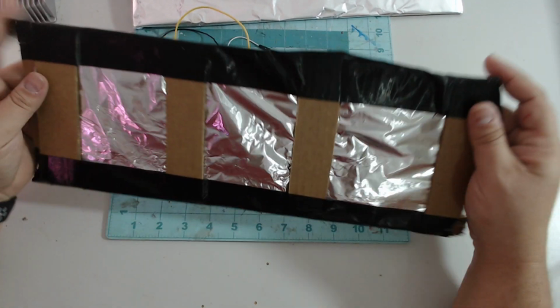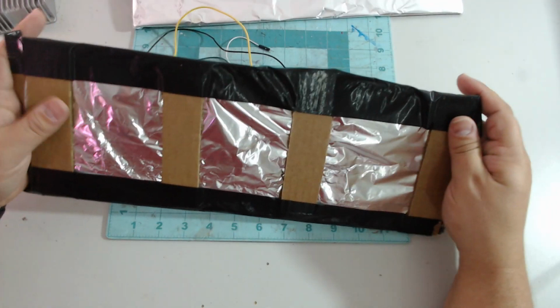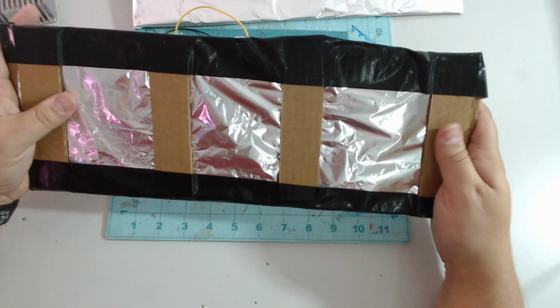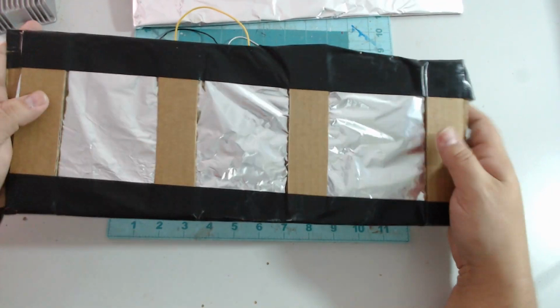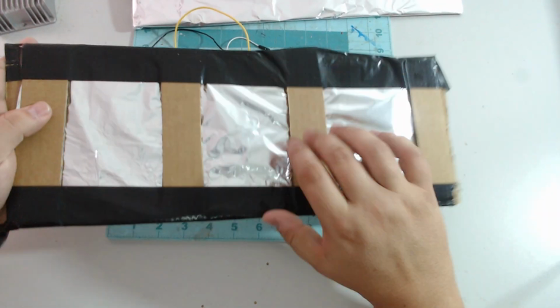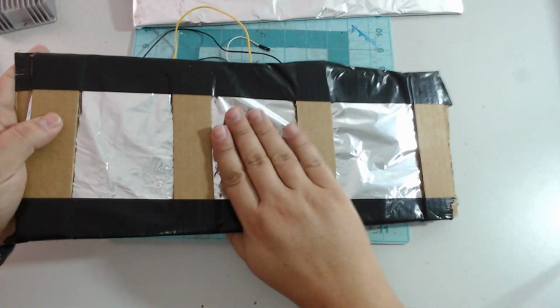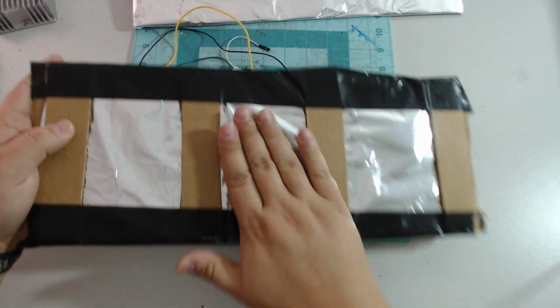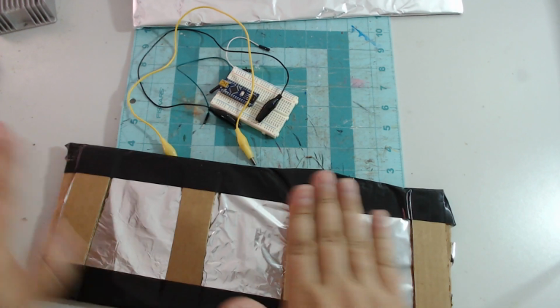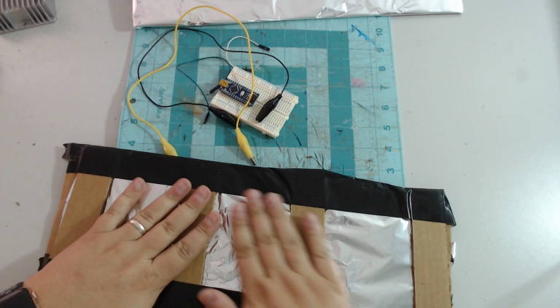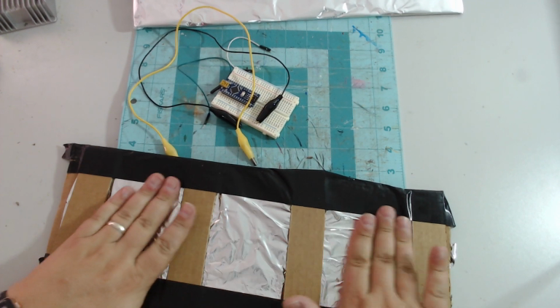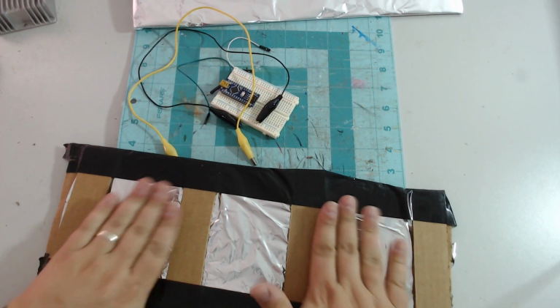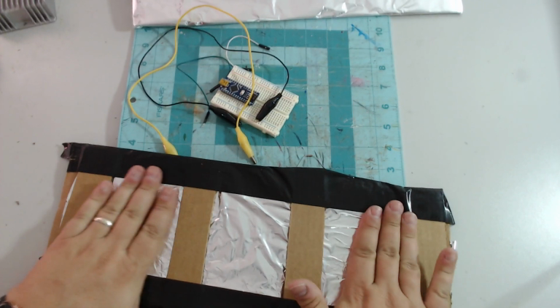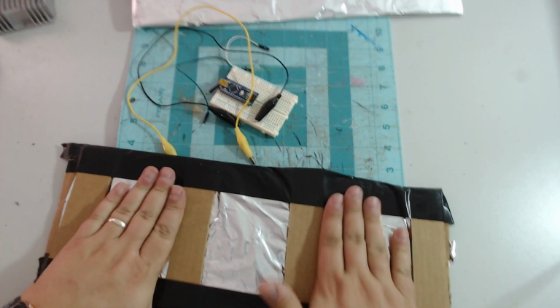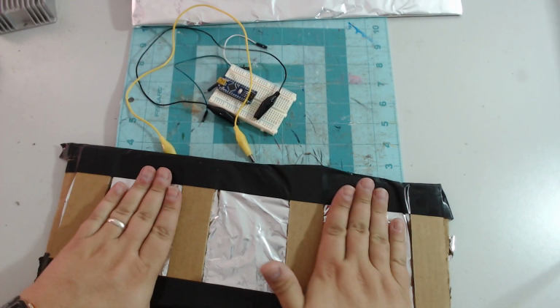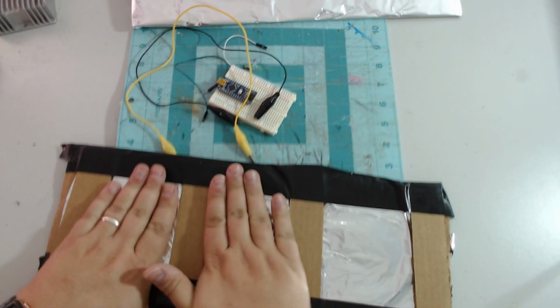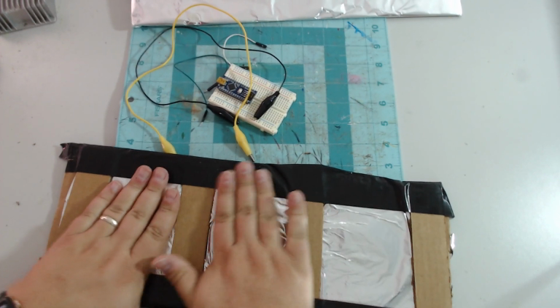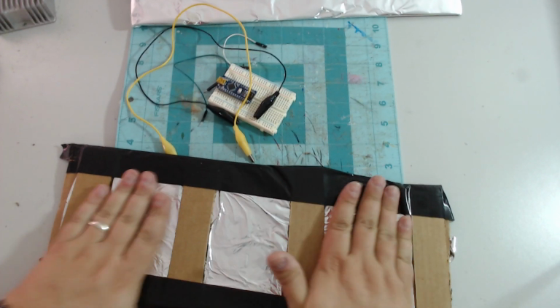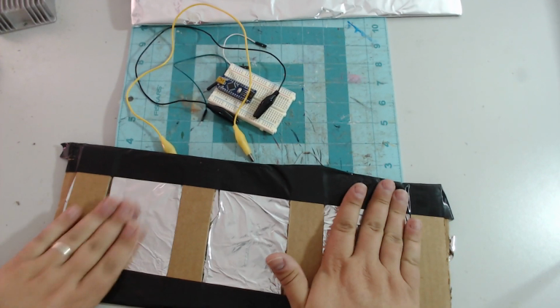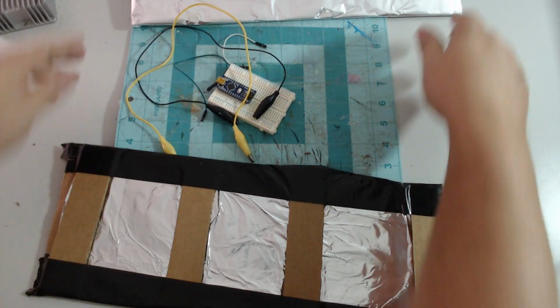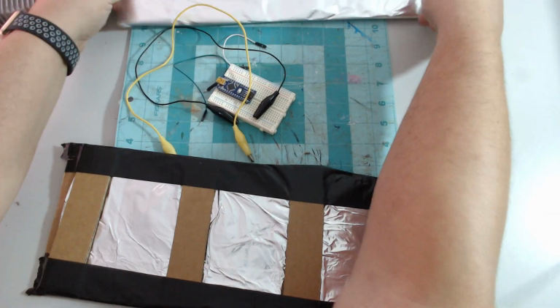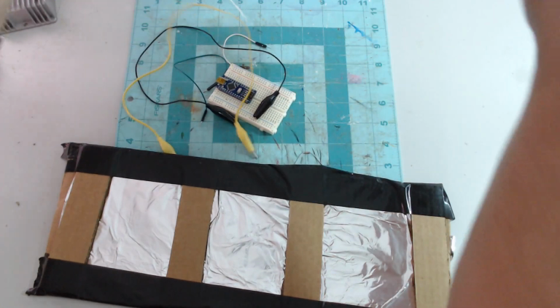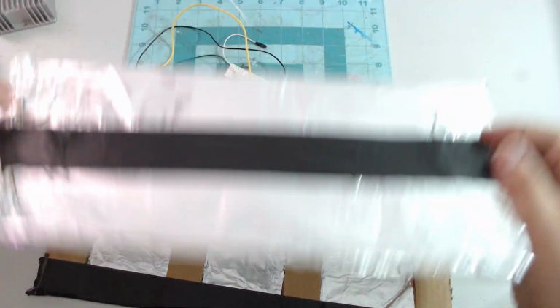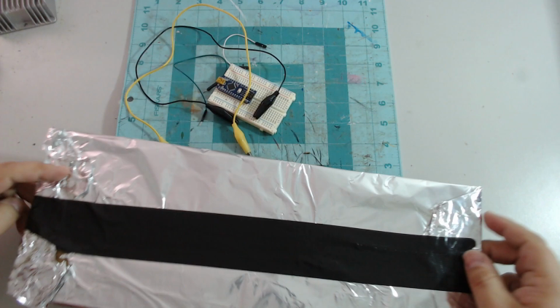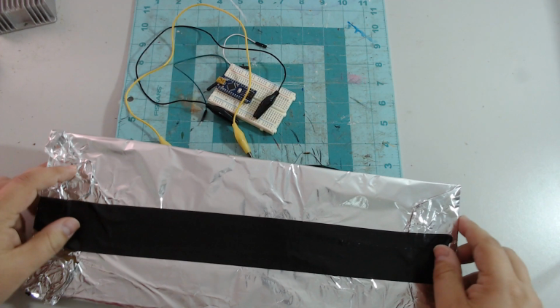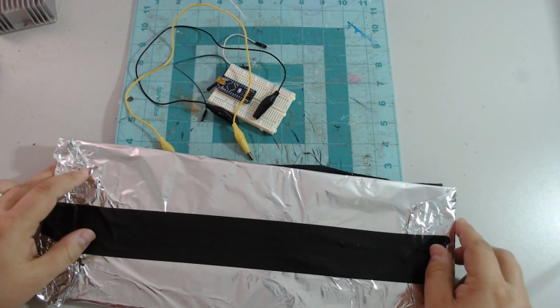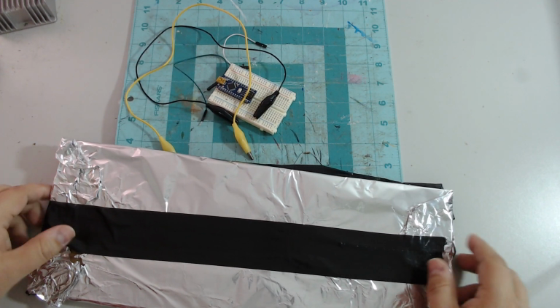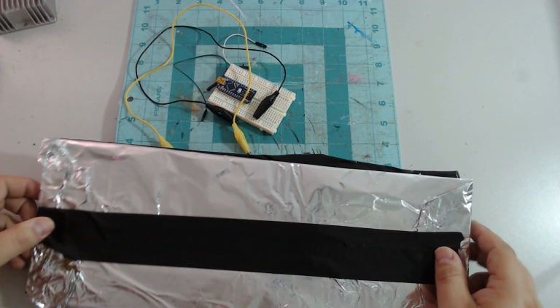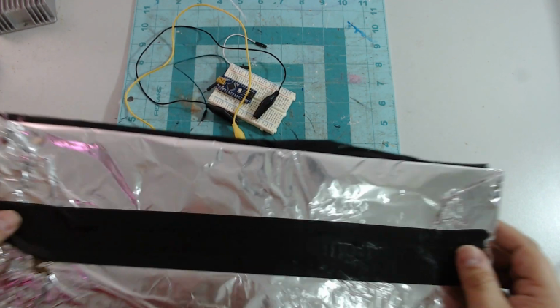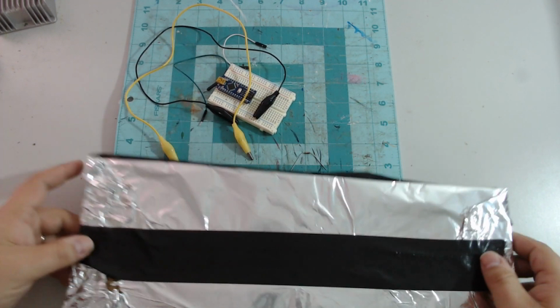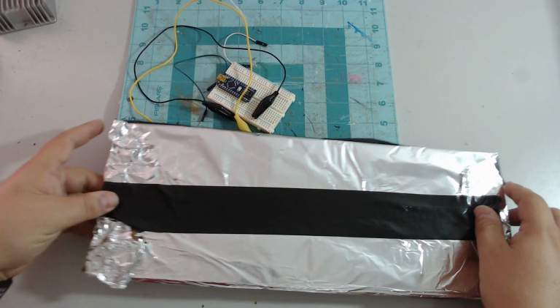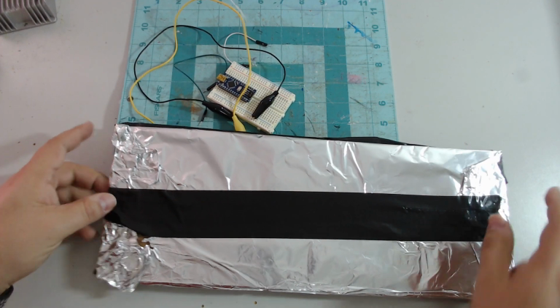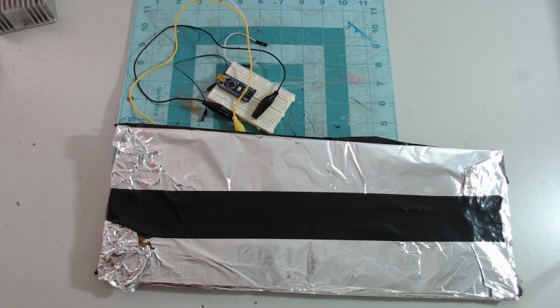We have one piece that has our cardboard pads in the middle. Make sure your foil is nice and flat. Now take our second one and lay it on top.